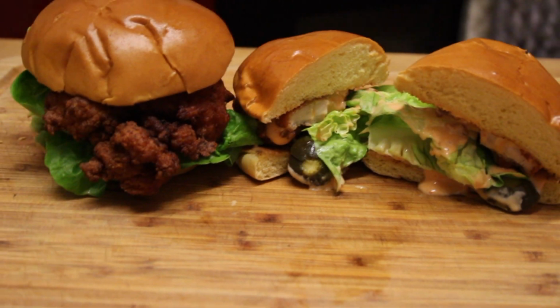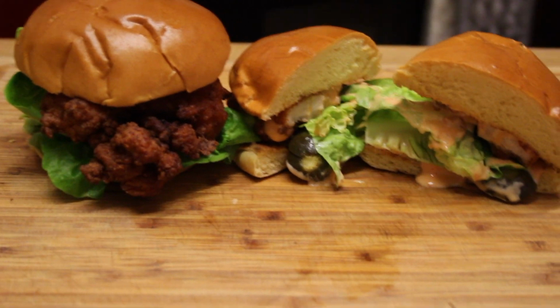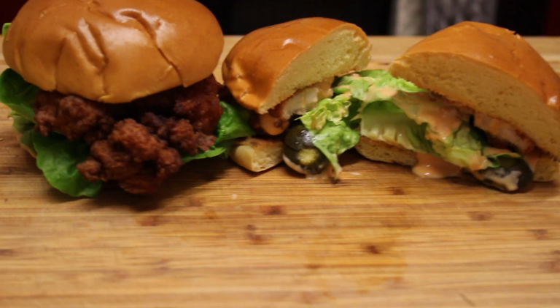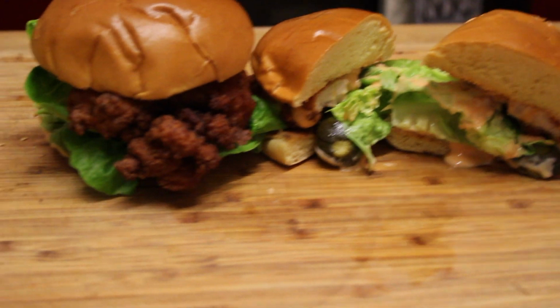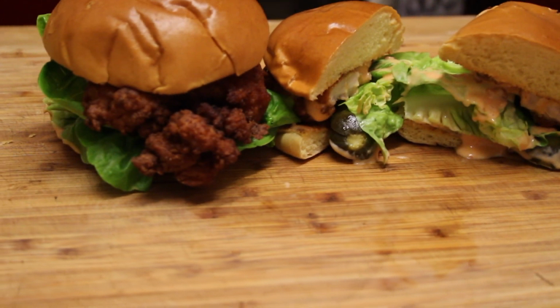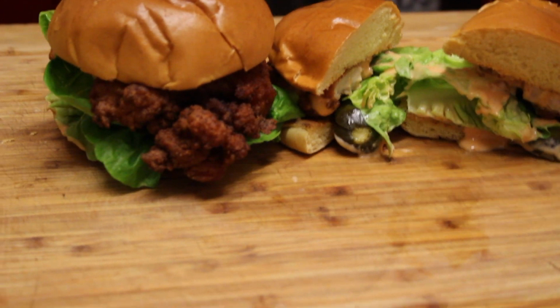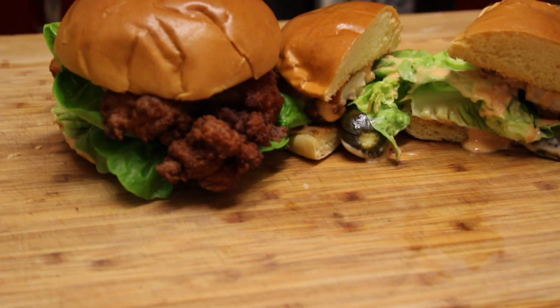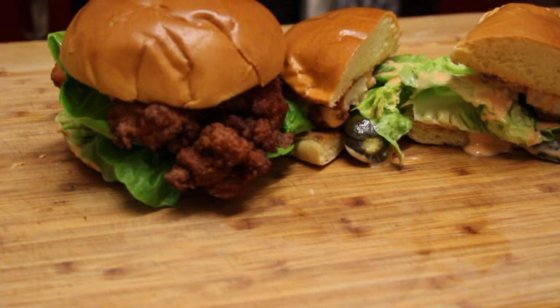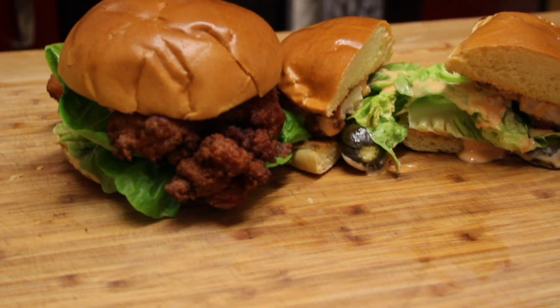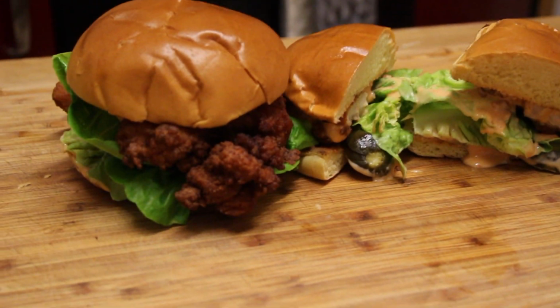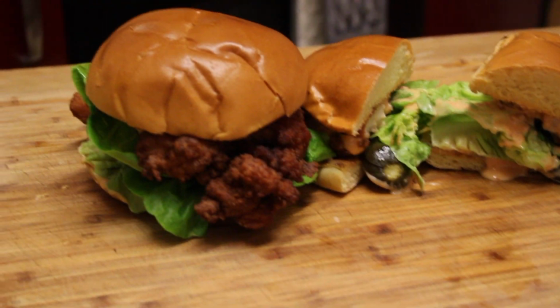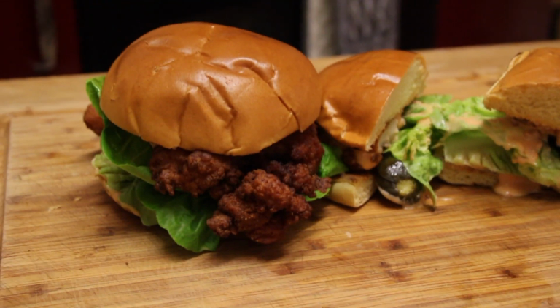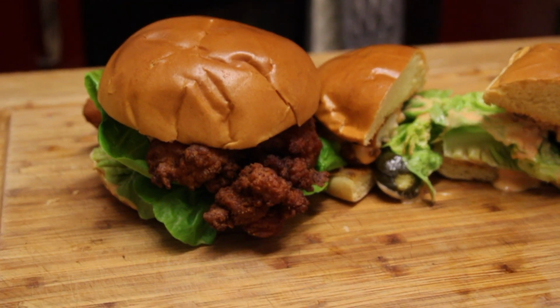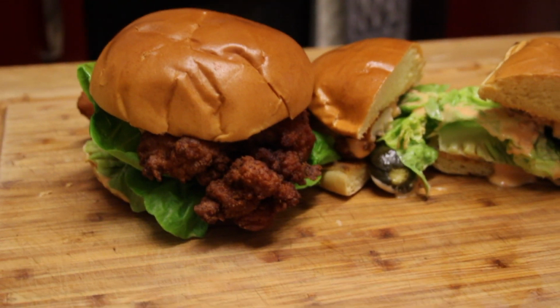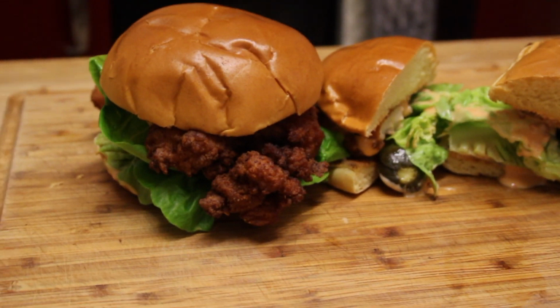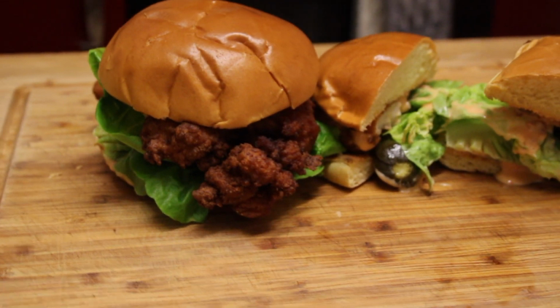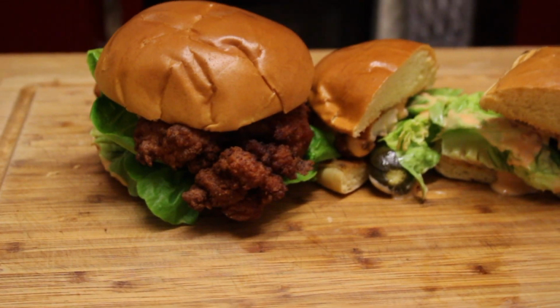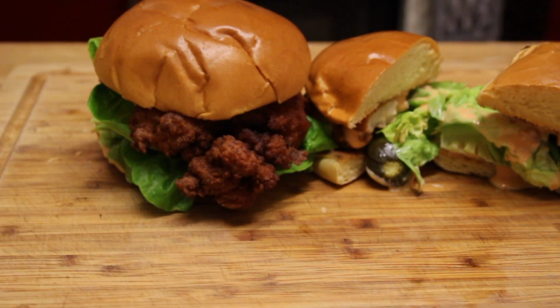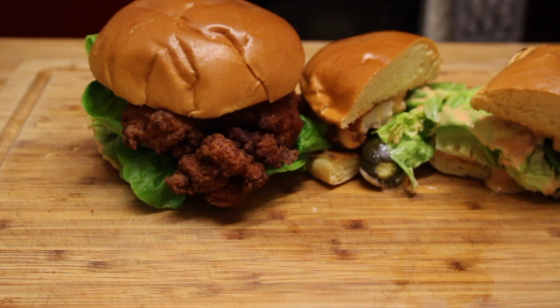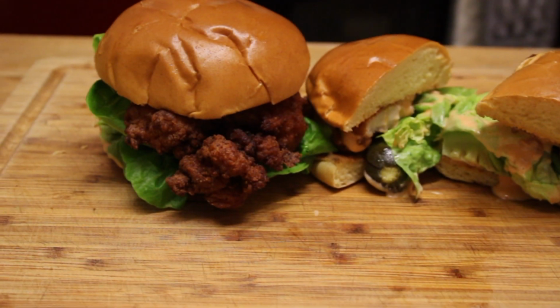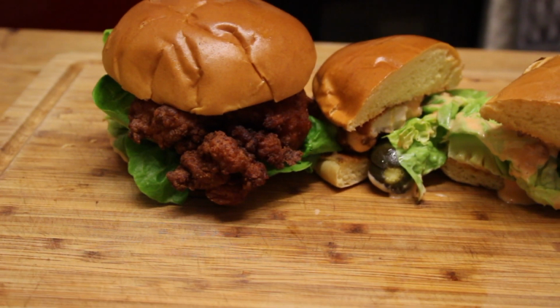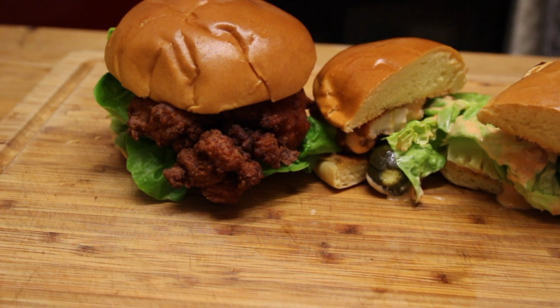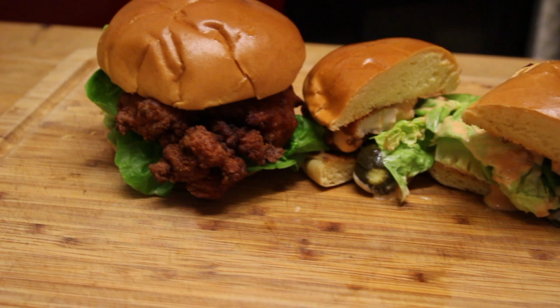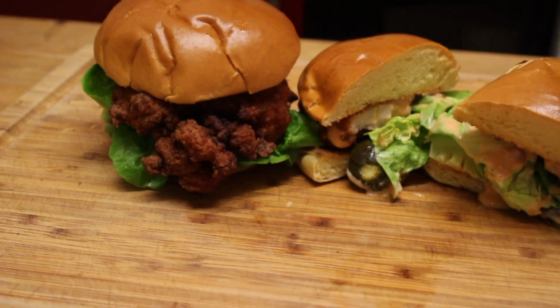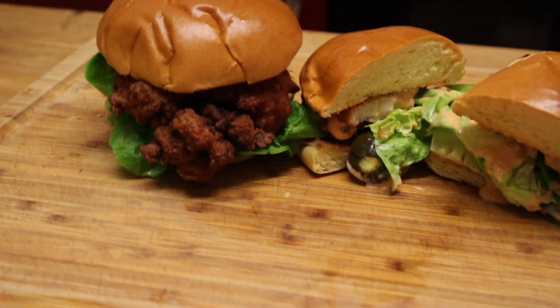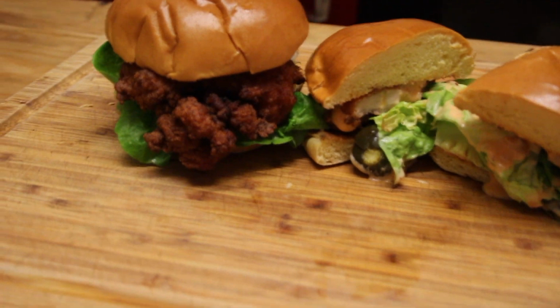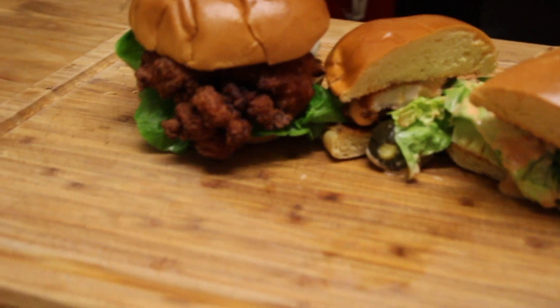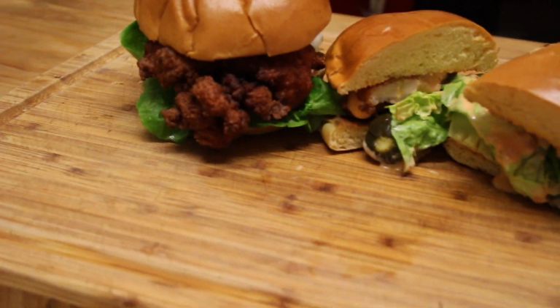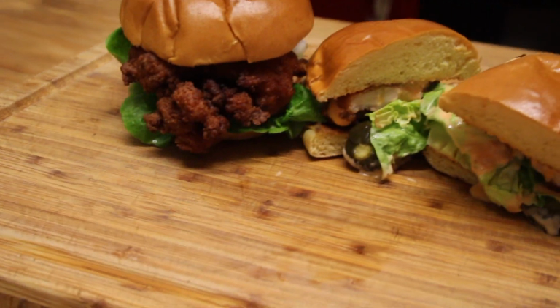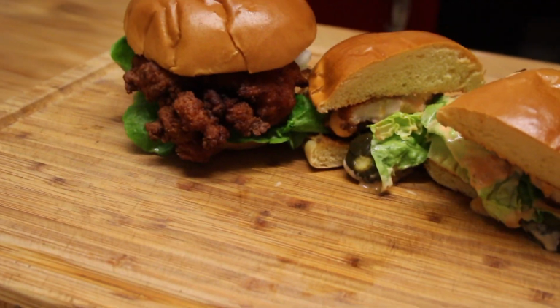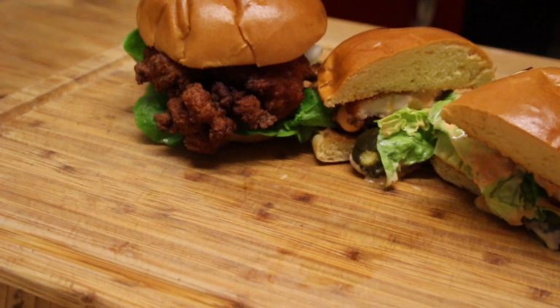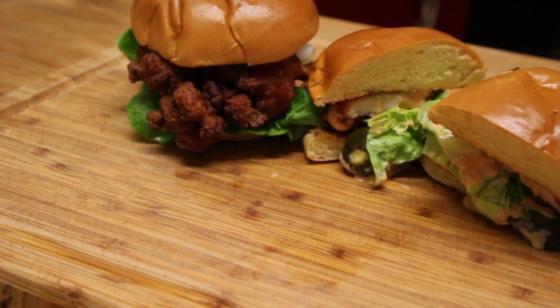This is such an easy recipe. If you'd like to see more recipes like this, please like and subscribe, follow me on my socials at sliced underscore white tea, and as always you can find the full recipe in the description.